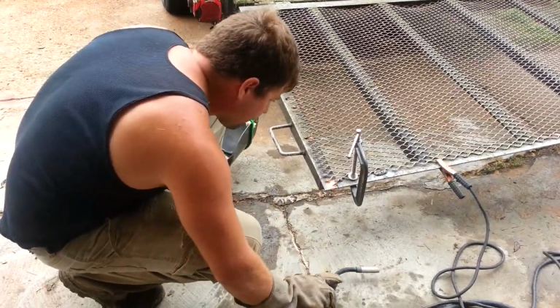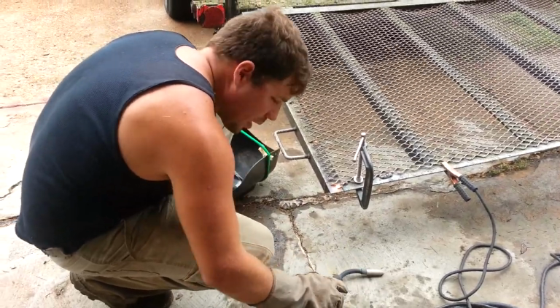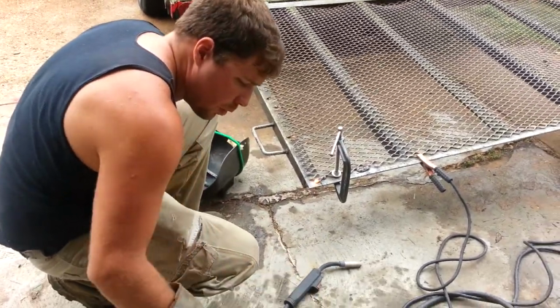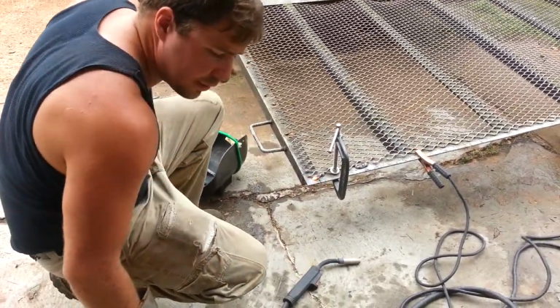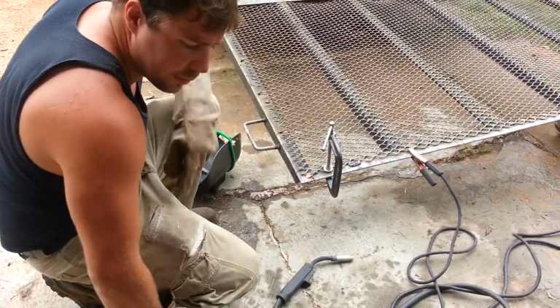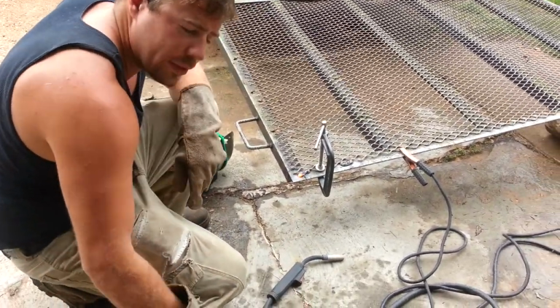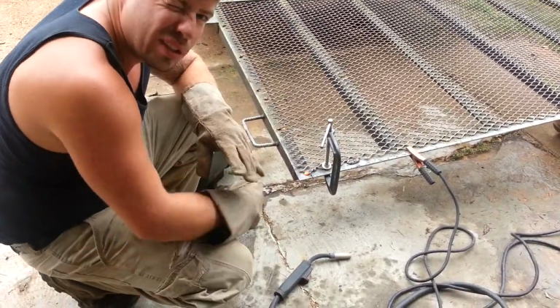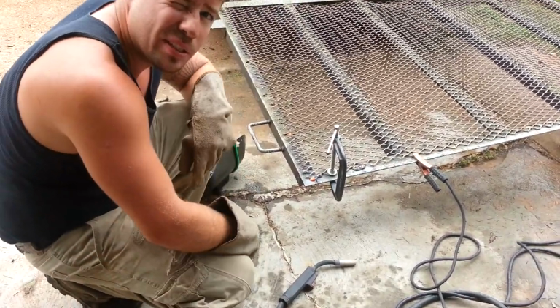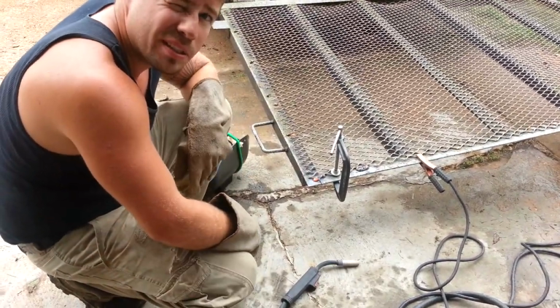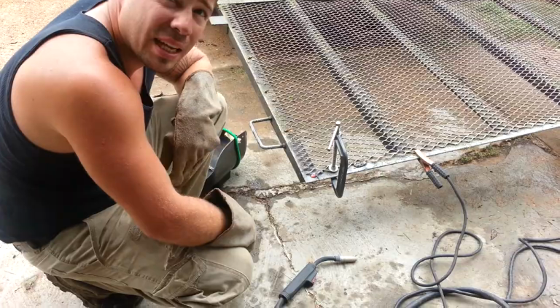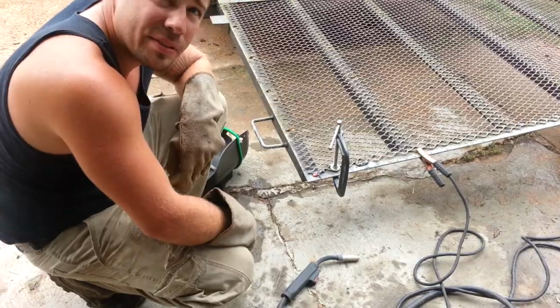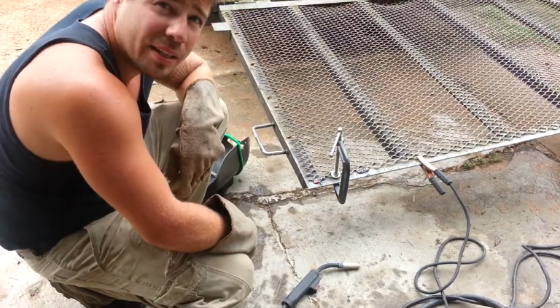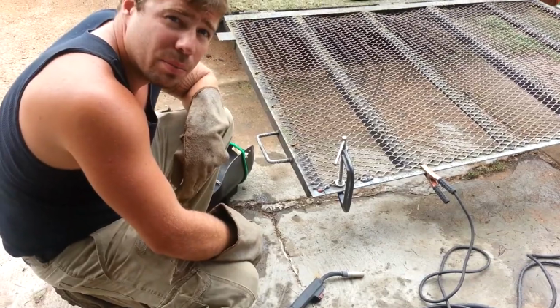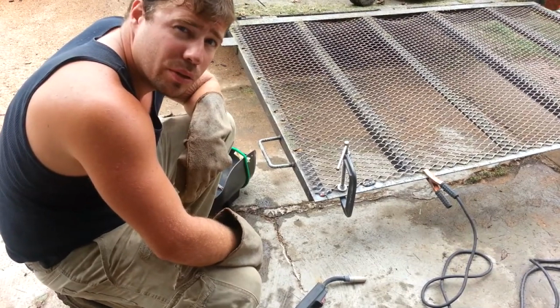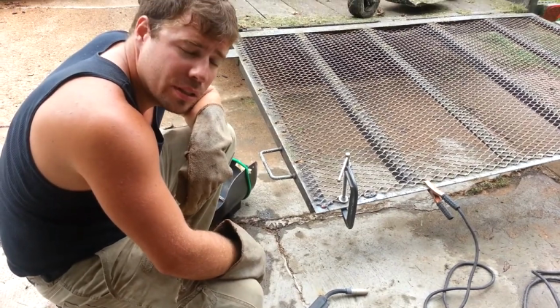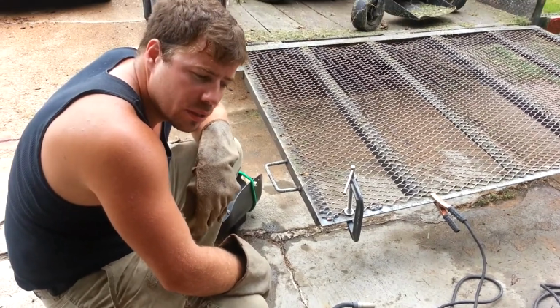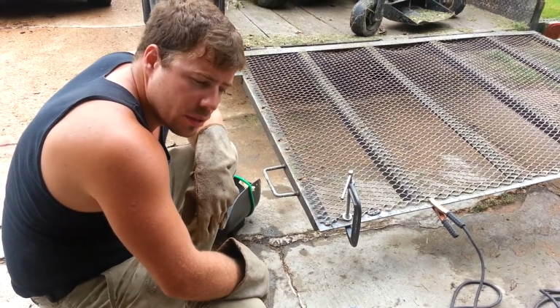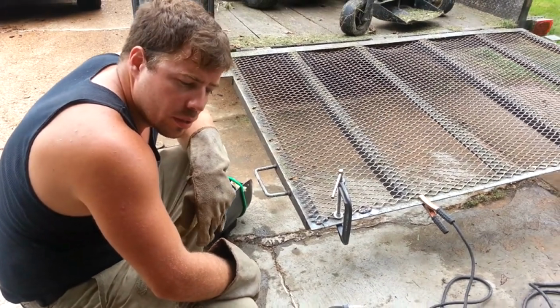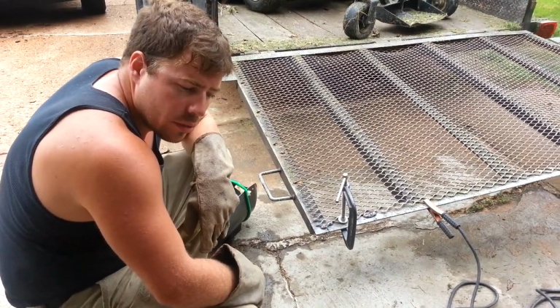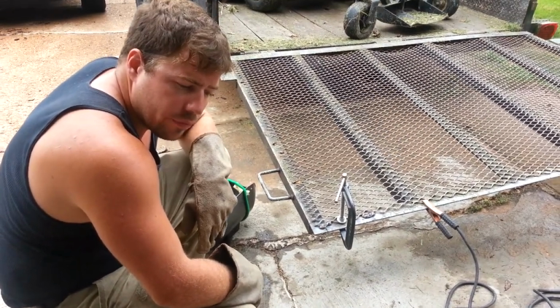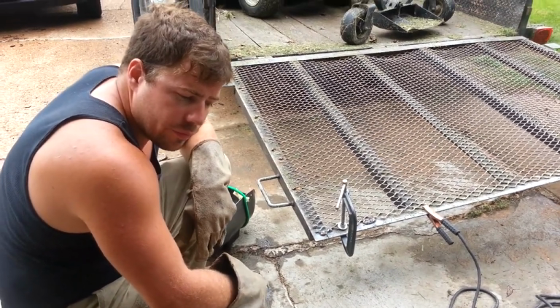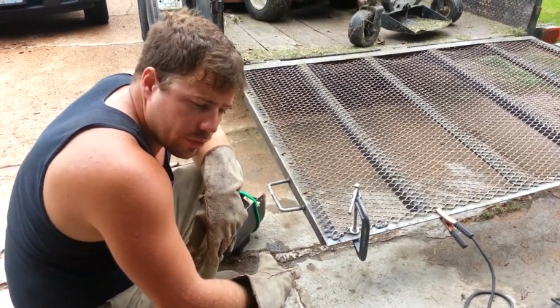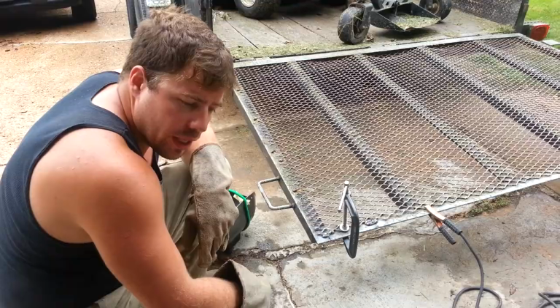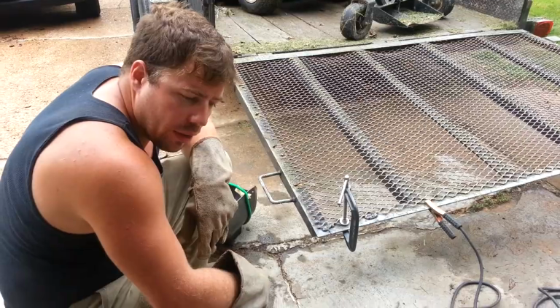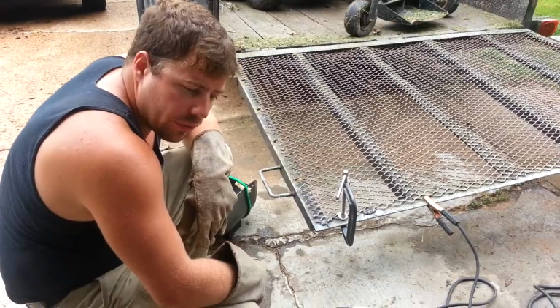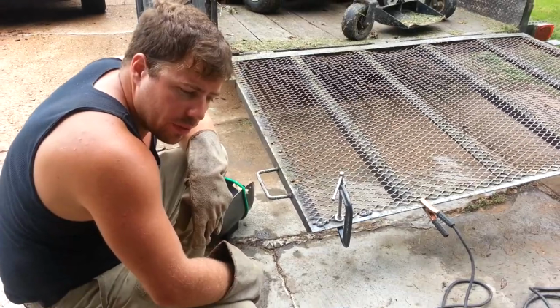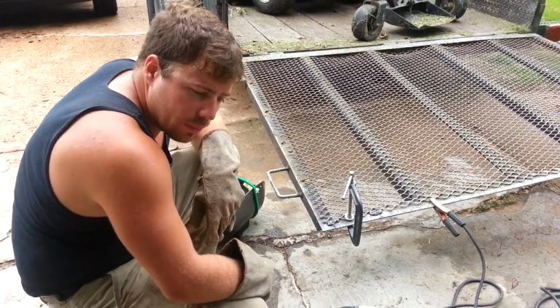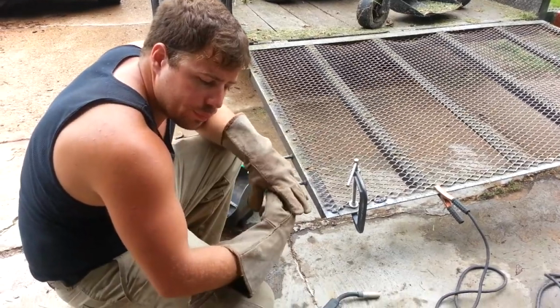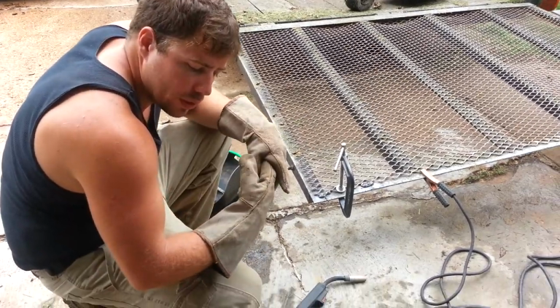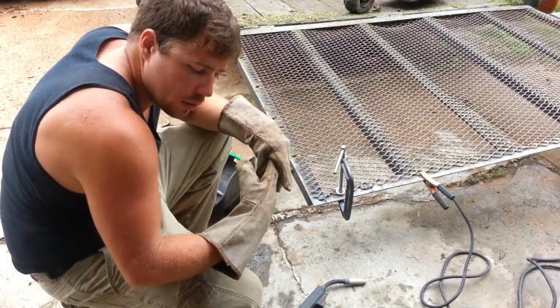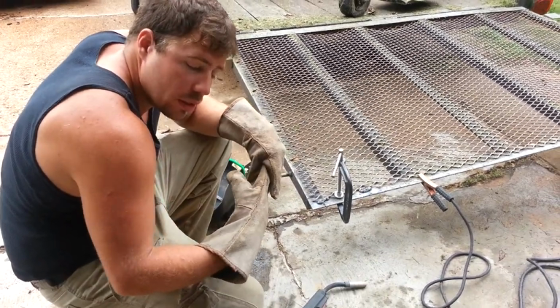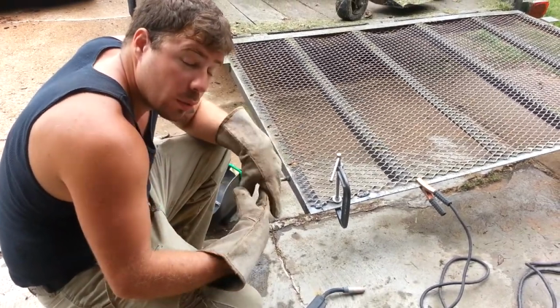I'm on 110, so I can only do little spurts at a time, because if not, it'll blow the circuit and I've got to go downstairs and flip it.